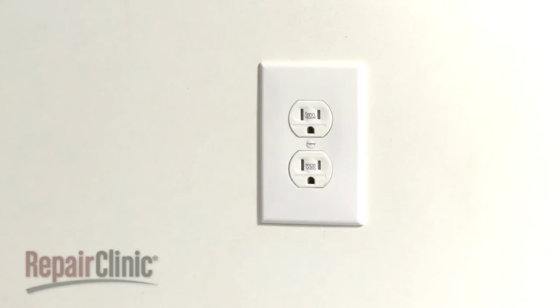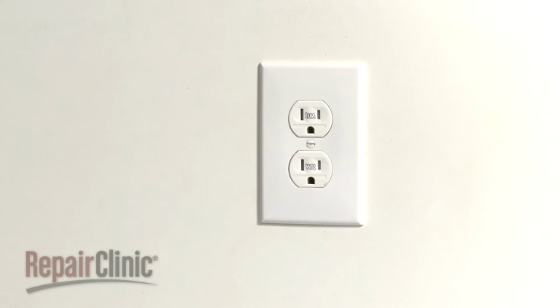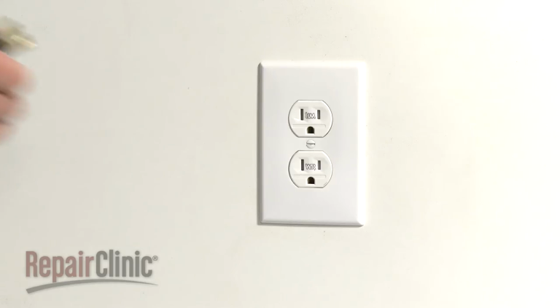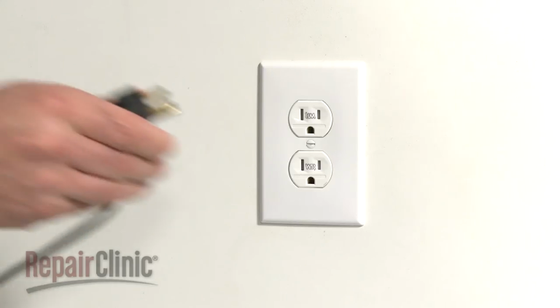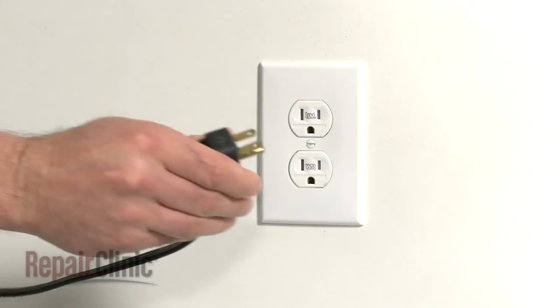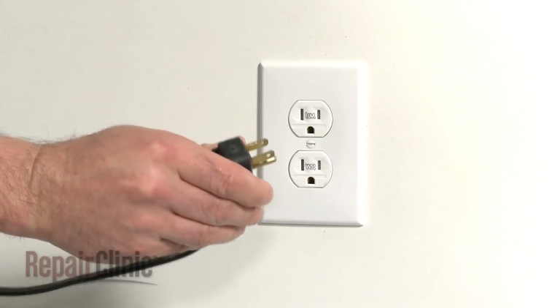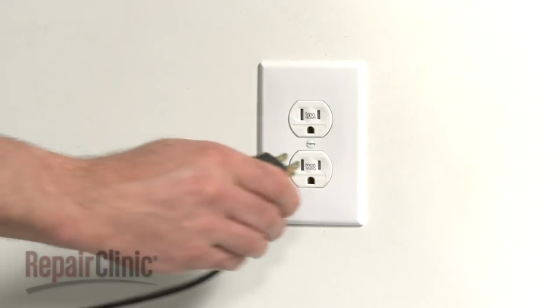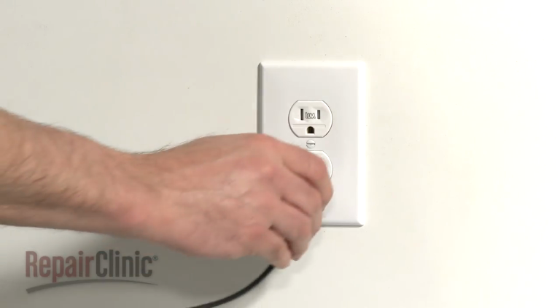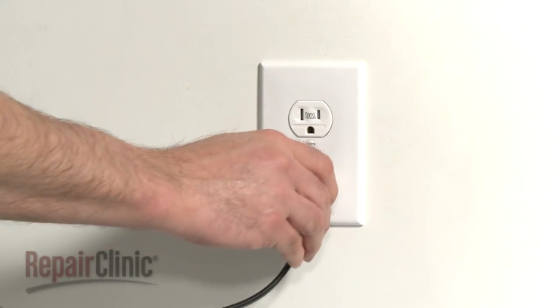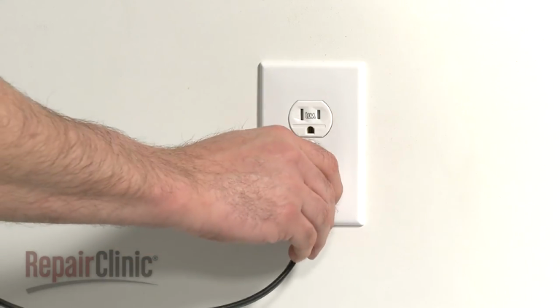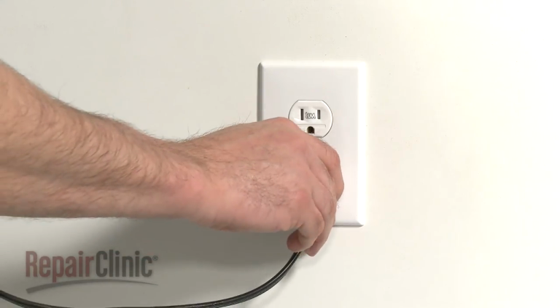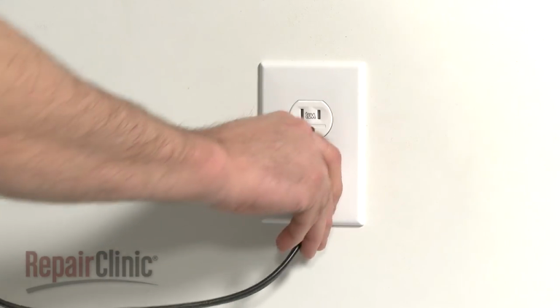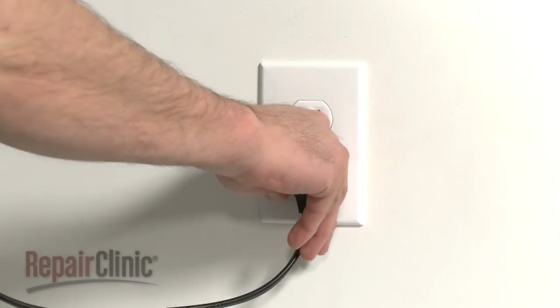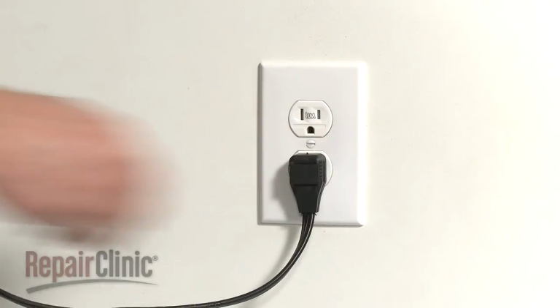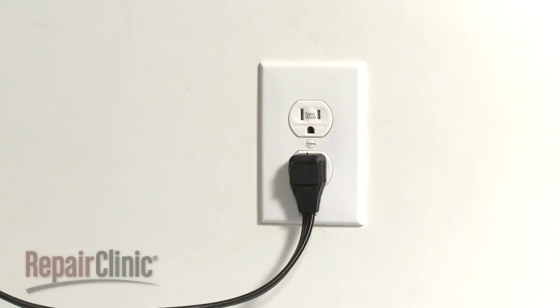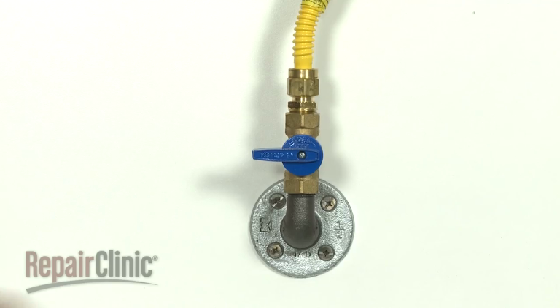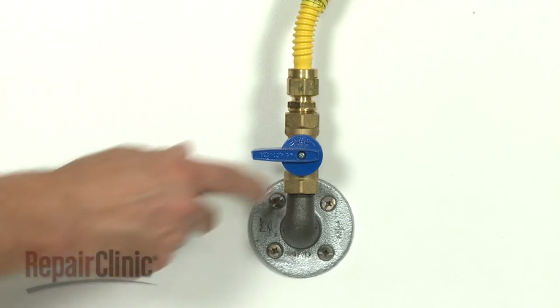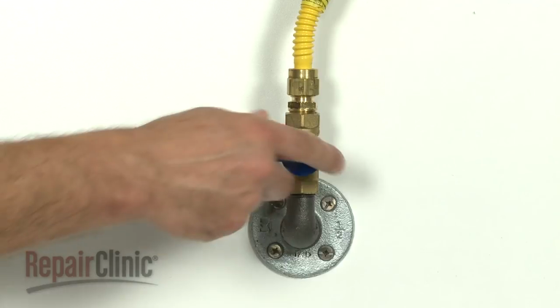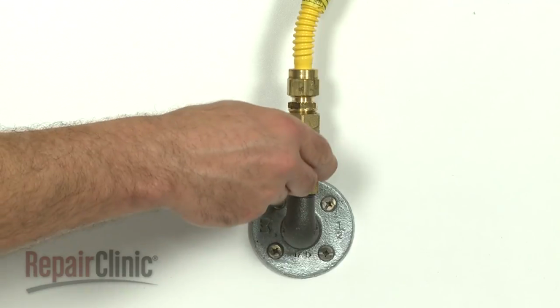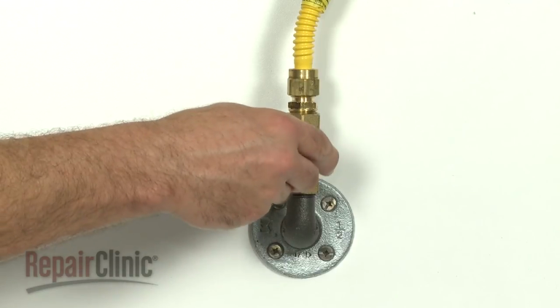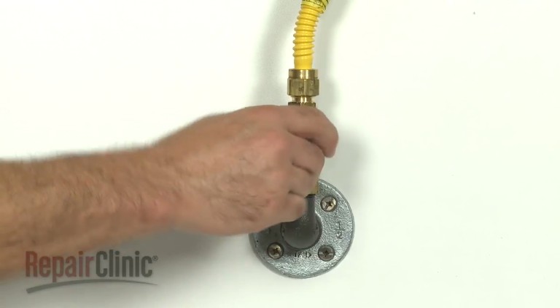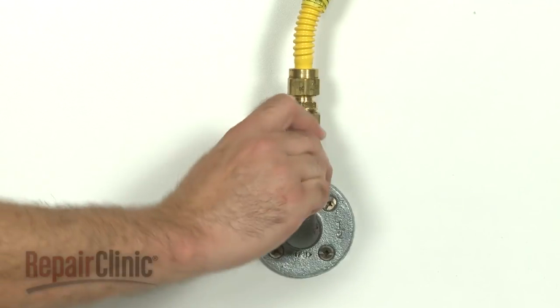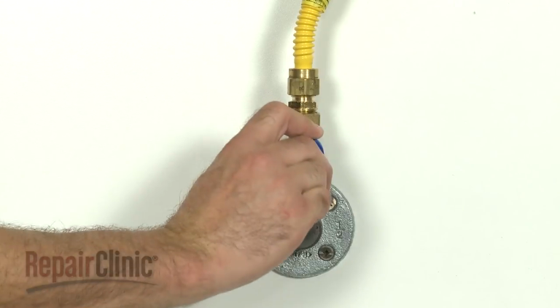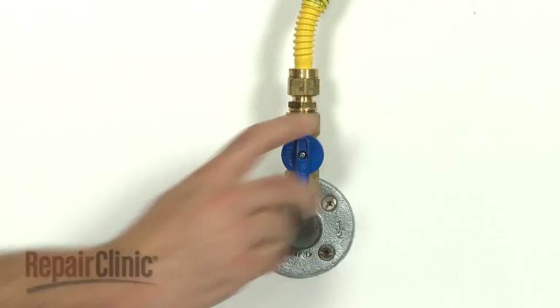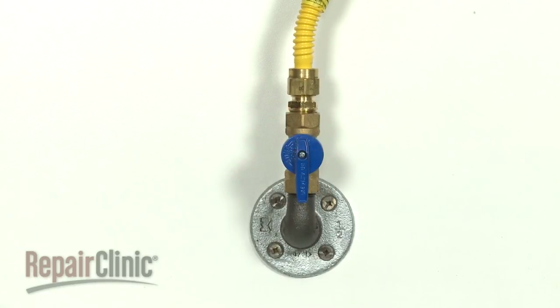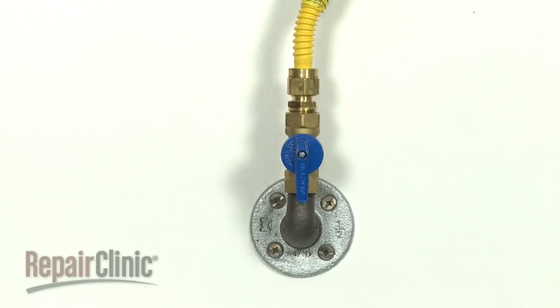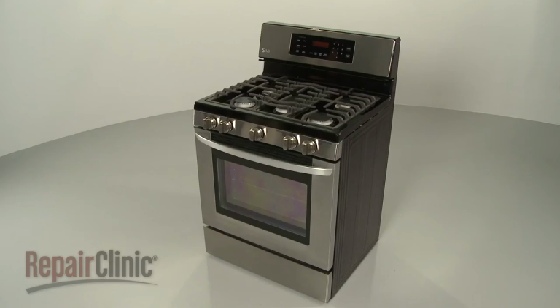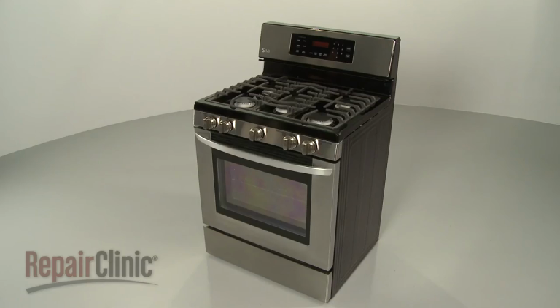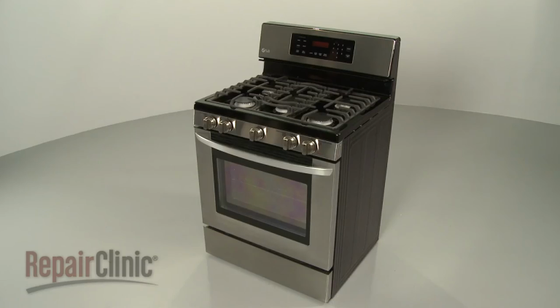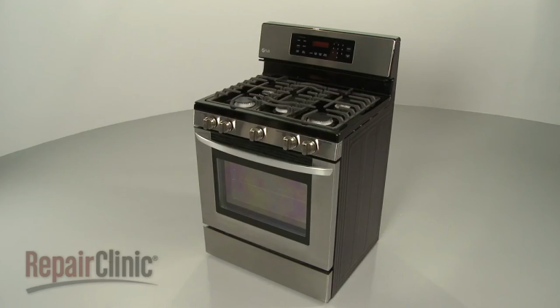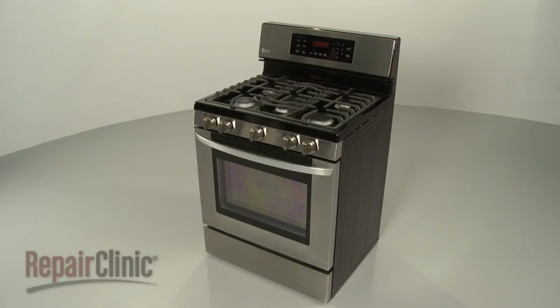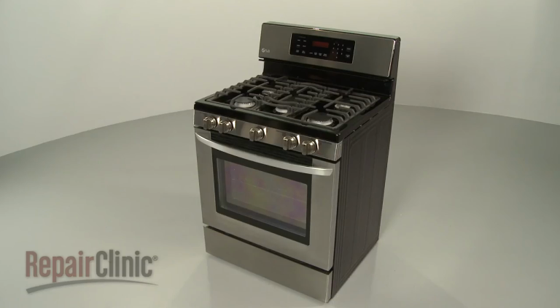With the repair completed, plug the power cord back in. Turn the gas supply back on and your range should be ready for use.